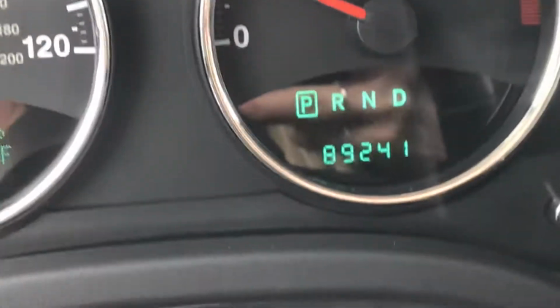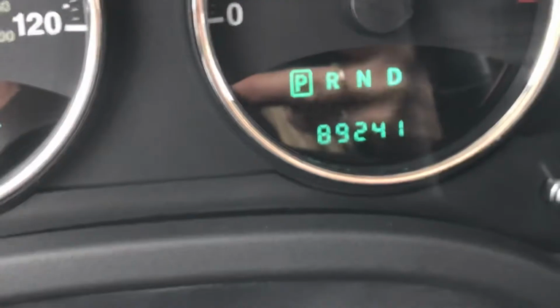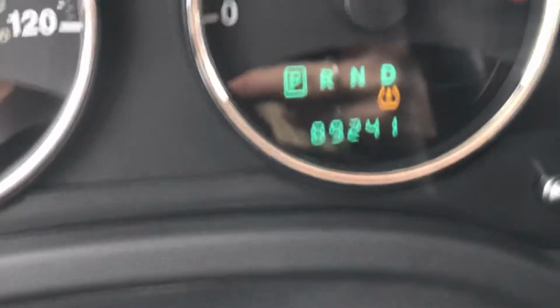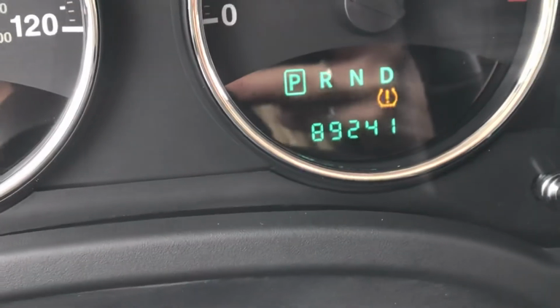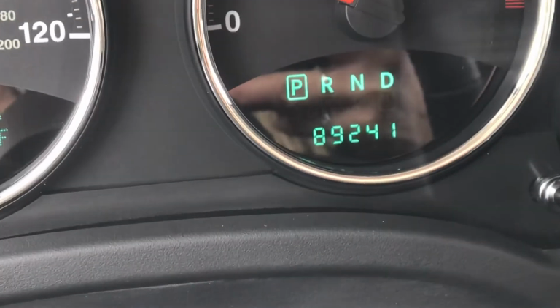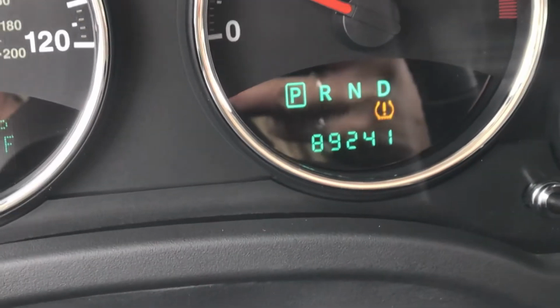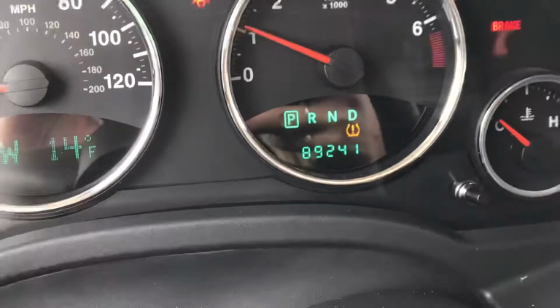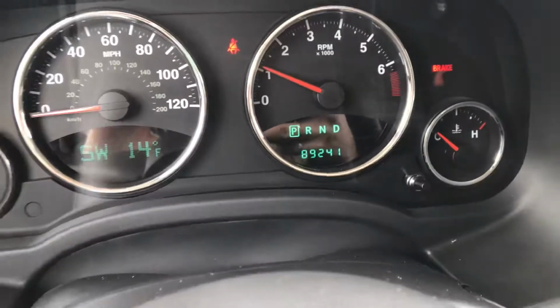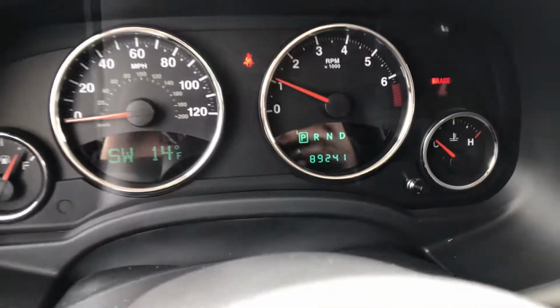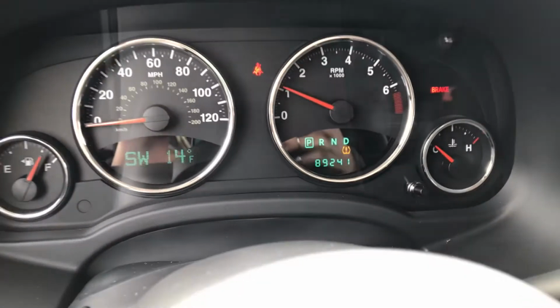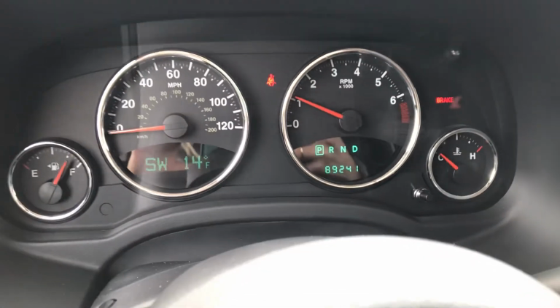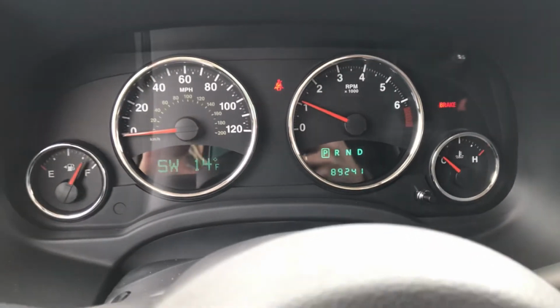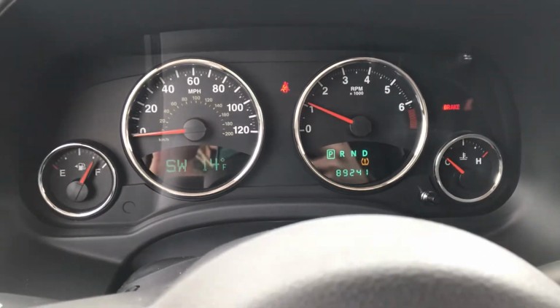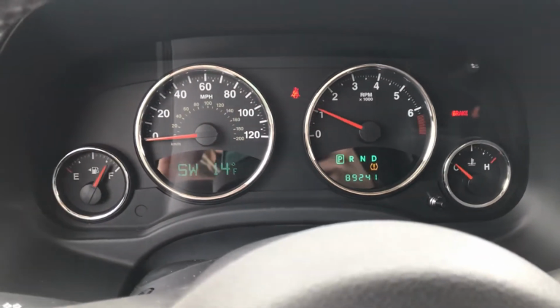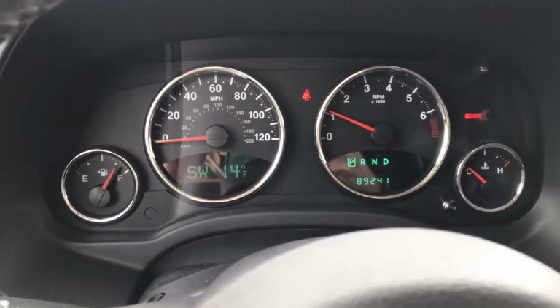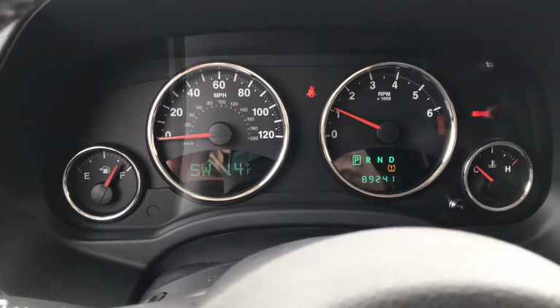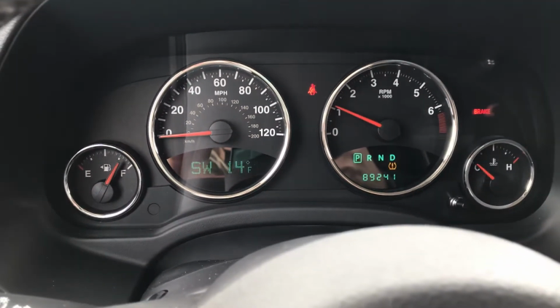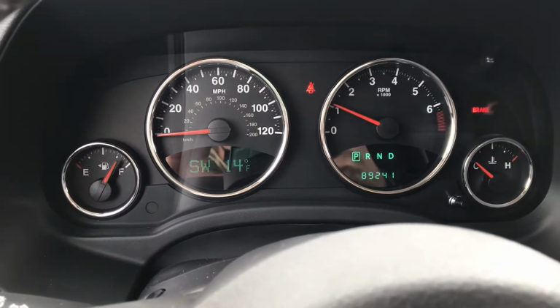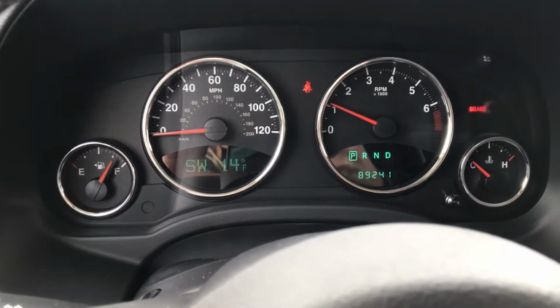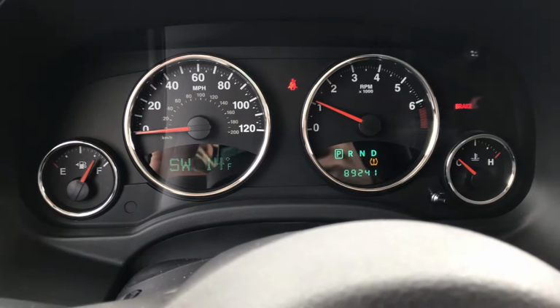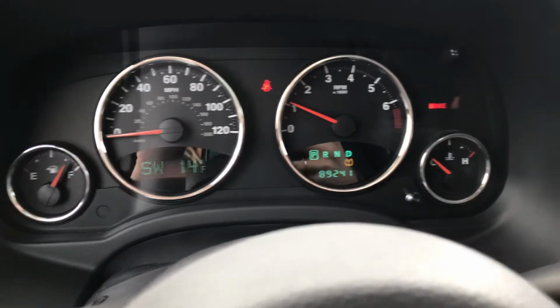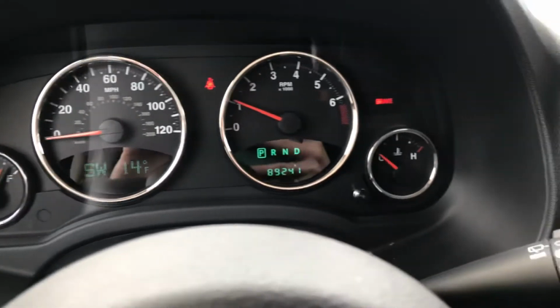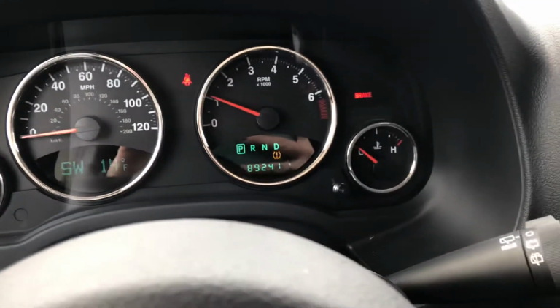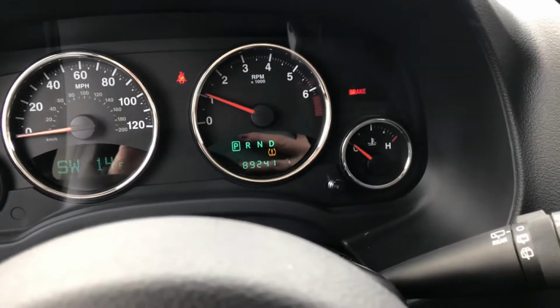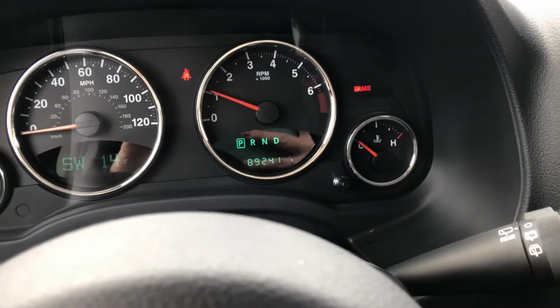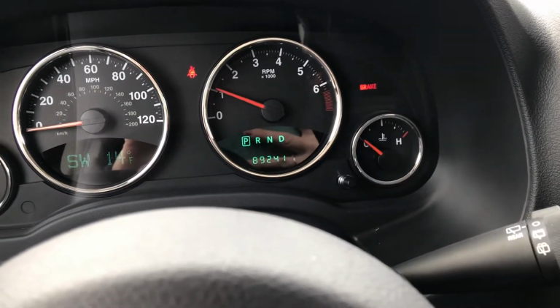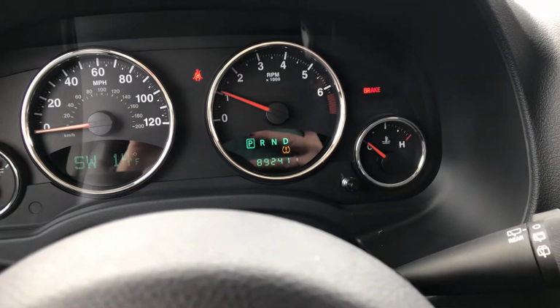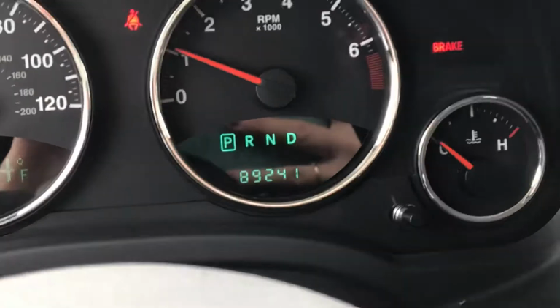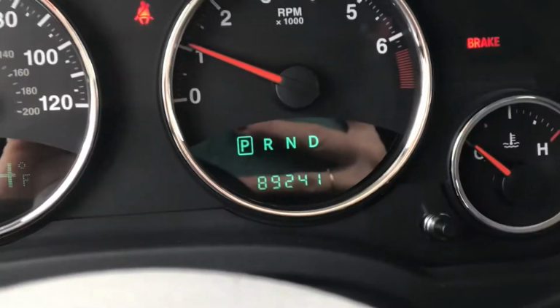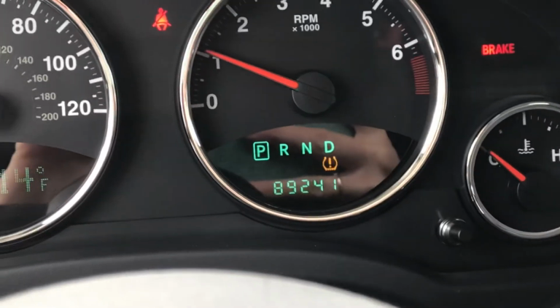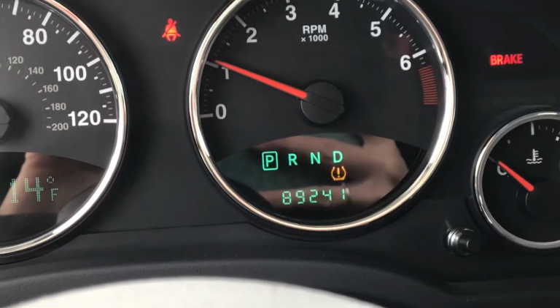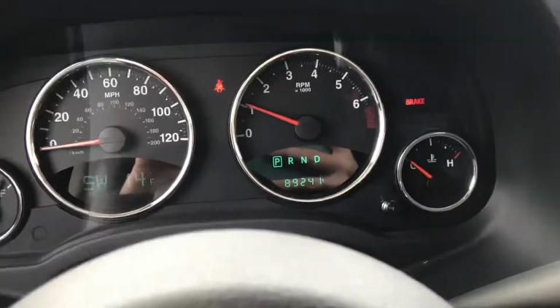This one has 89,241 miles and it does tell you your direction and your temperature. It looks like we've got maybe a low tire, but that's an easy fix.